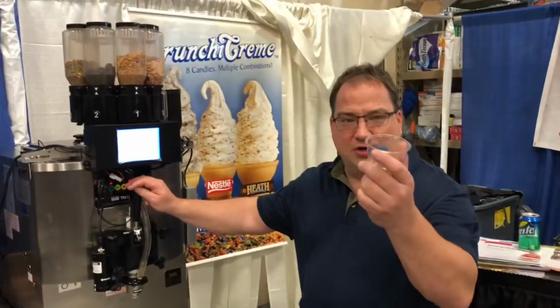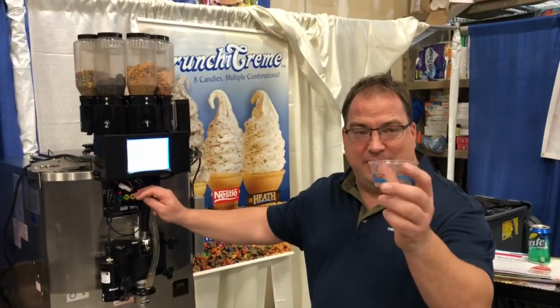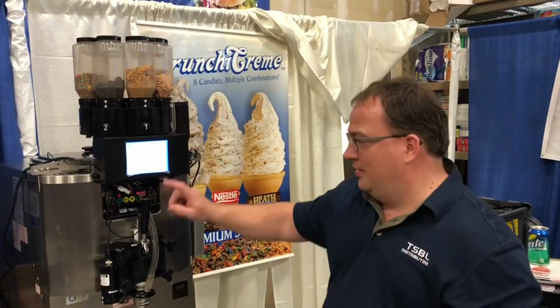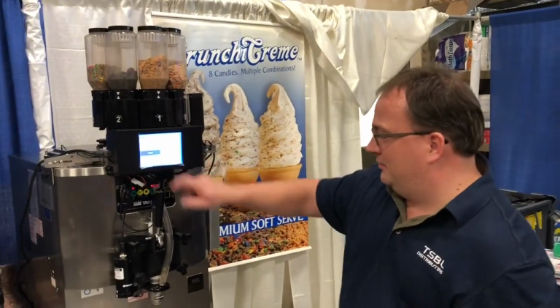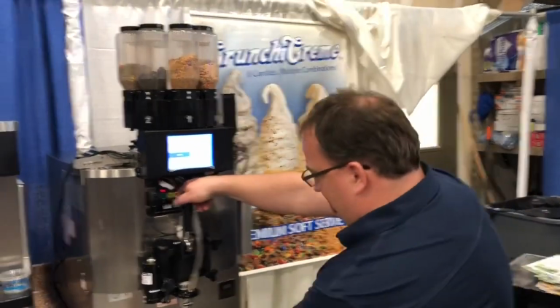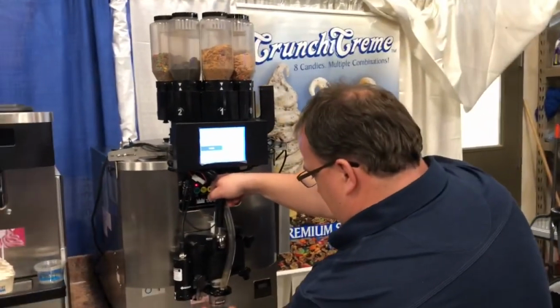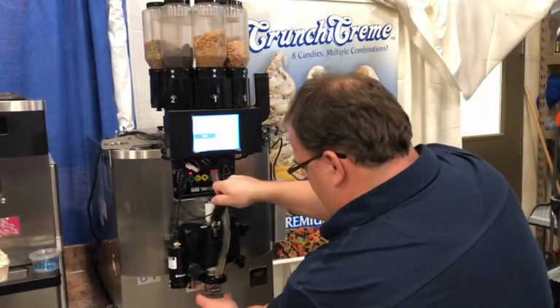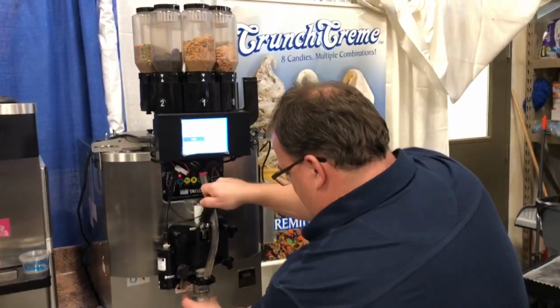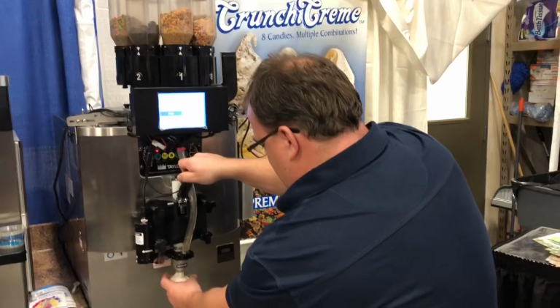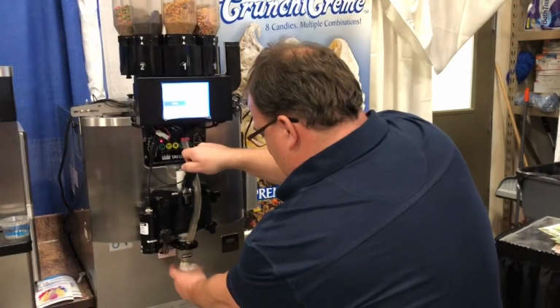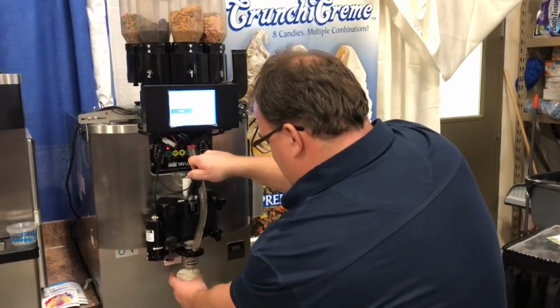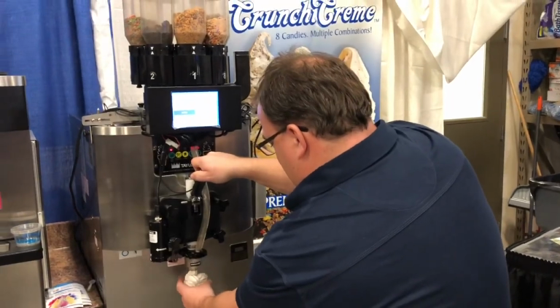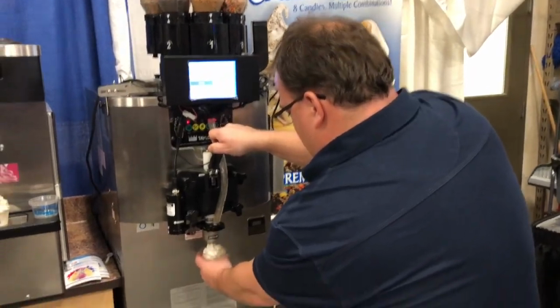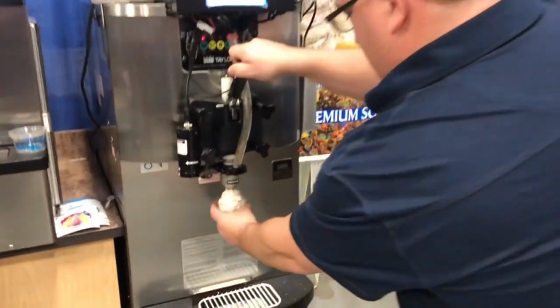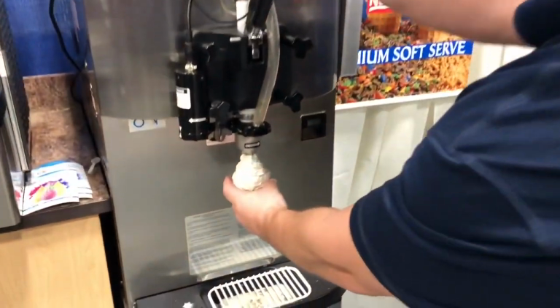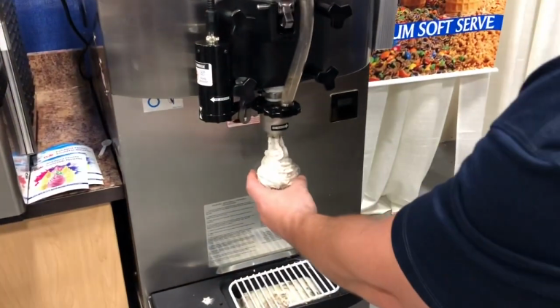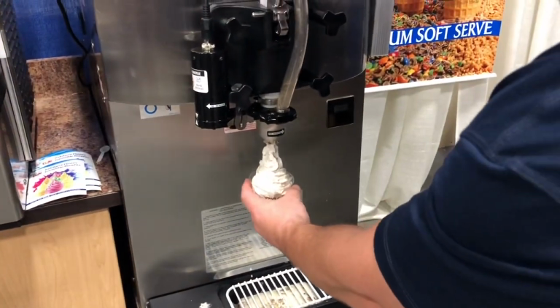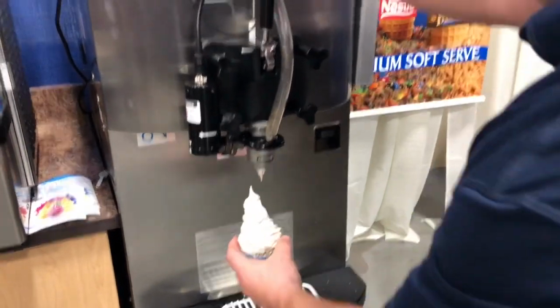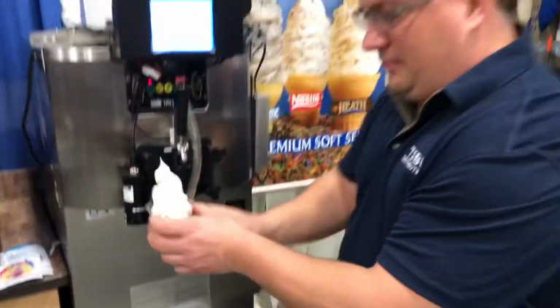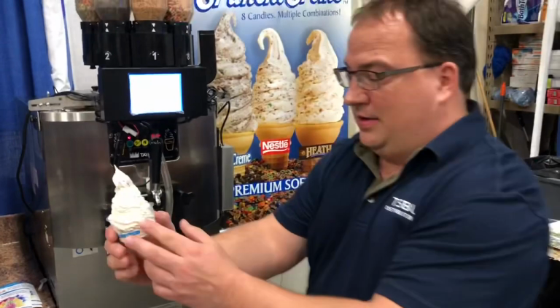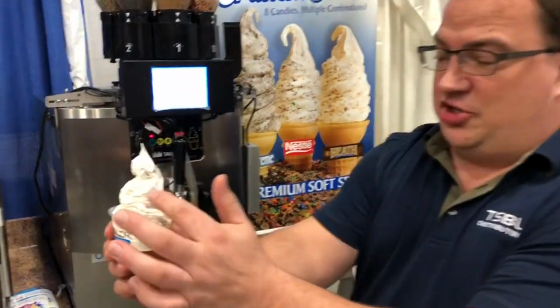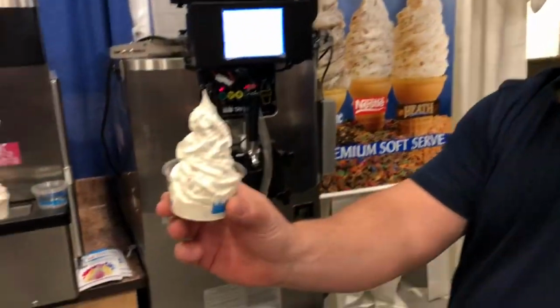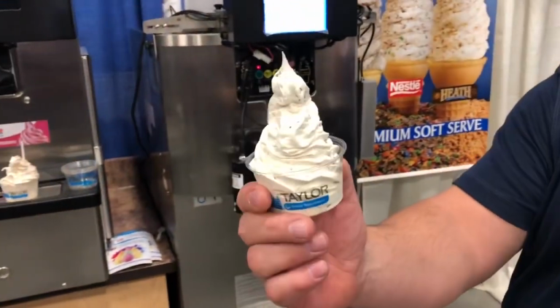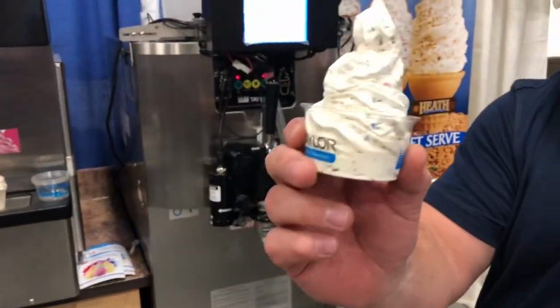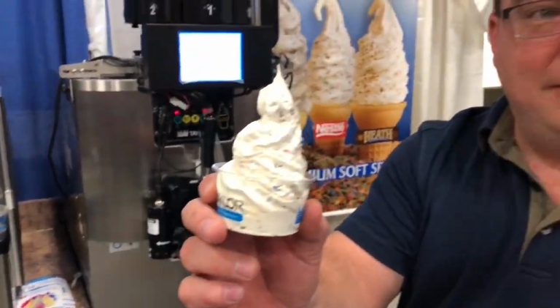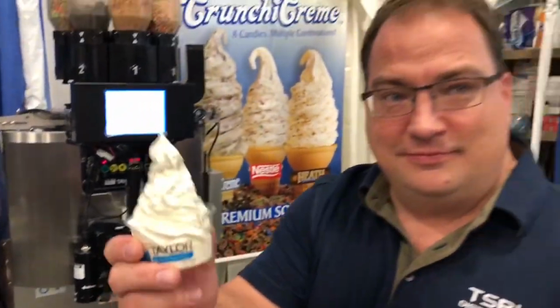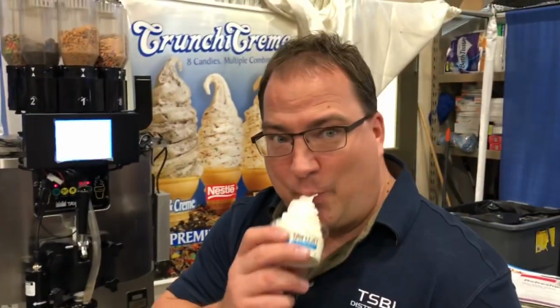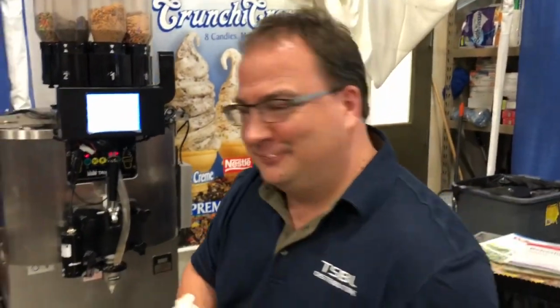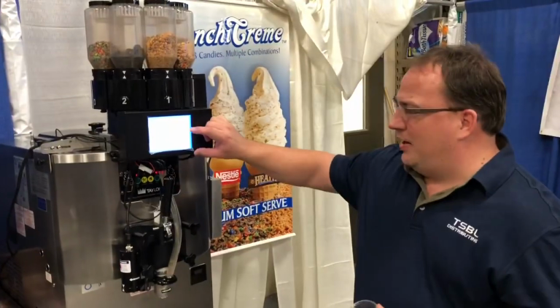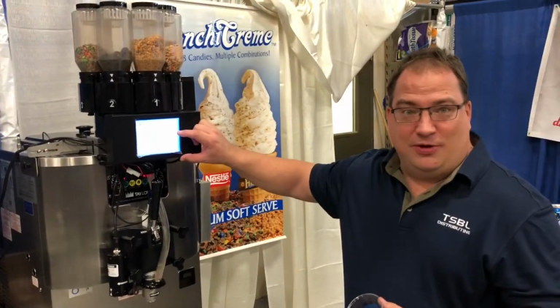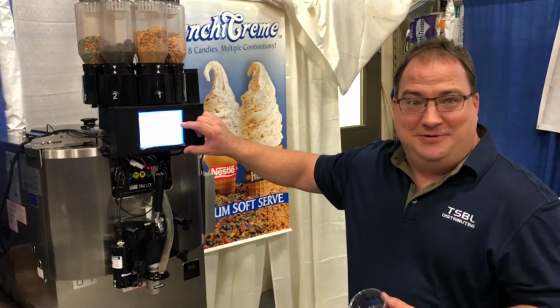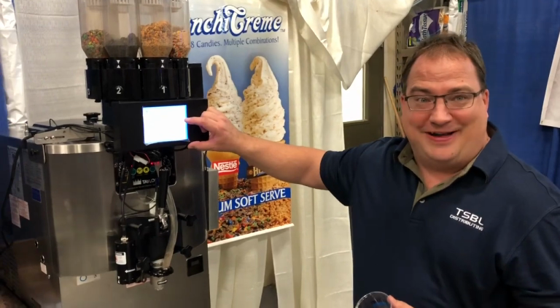All right, now we're going to go for some M&M. They've got nice chunks, nice pieces throughout. Who wouldn't love to eat that? I know not every time the Oreo works, guys, but we're going to try it again.